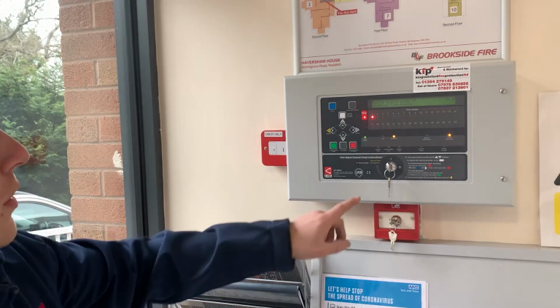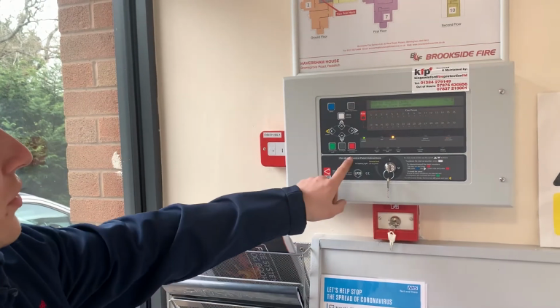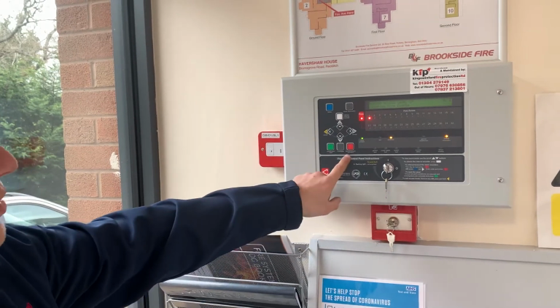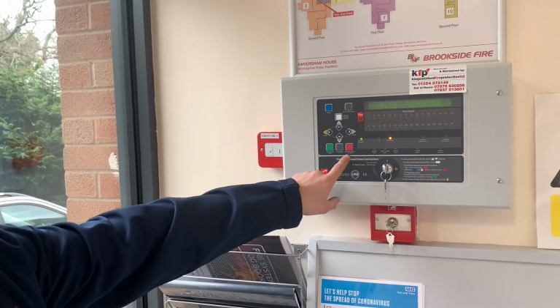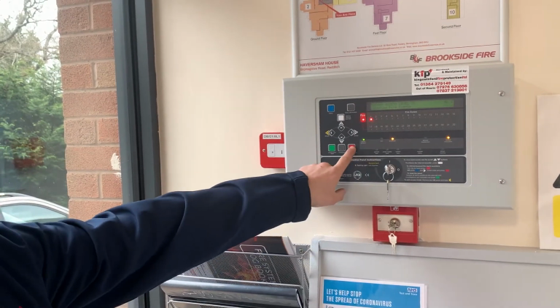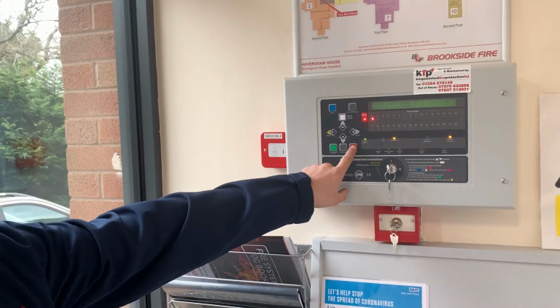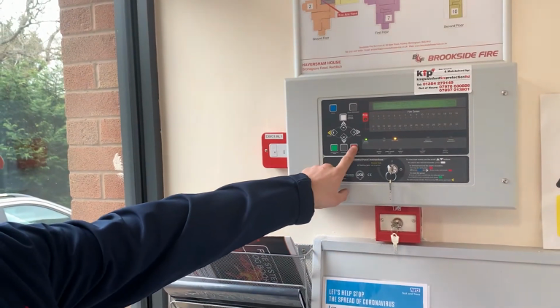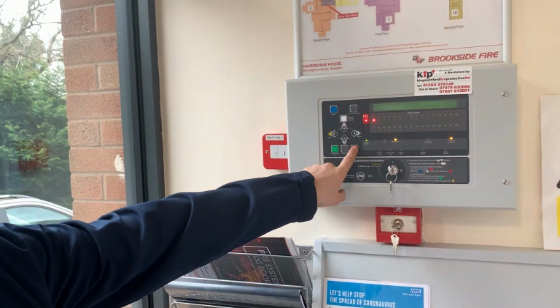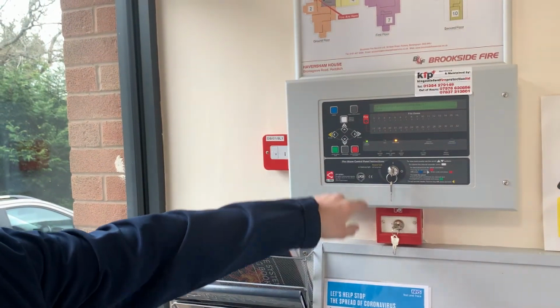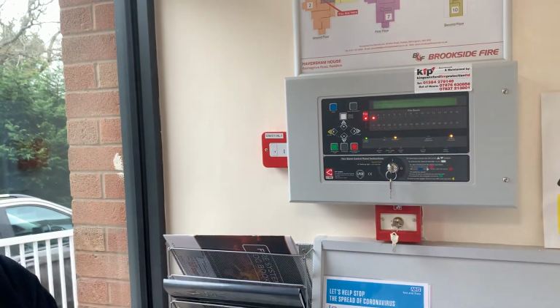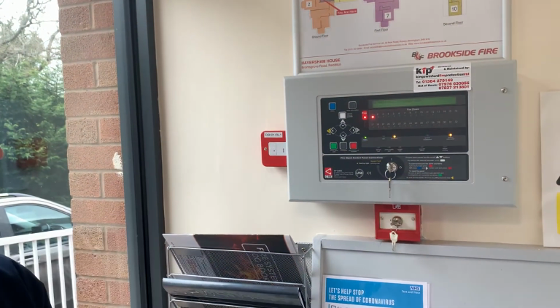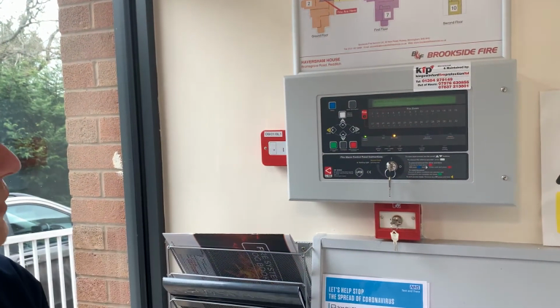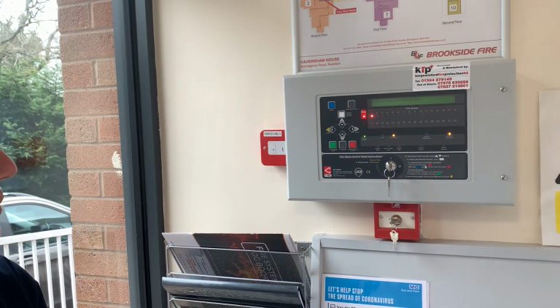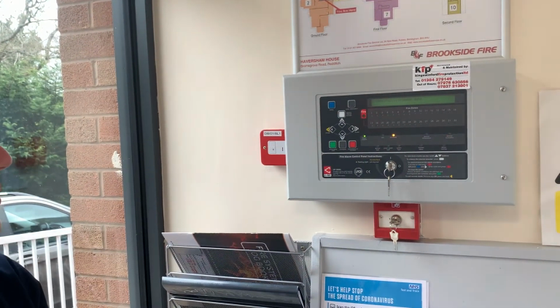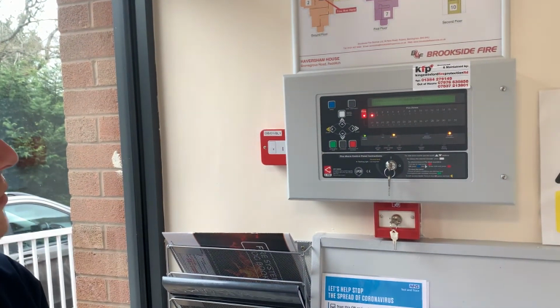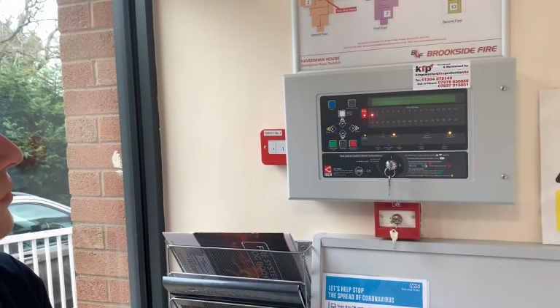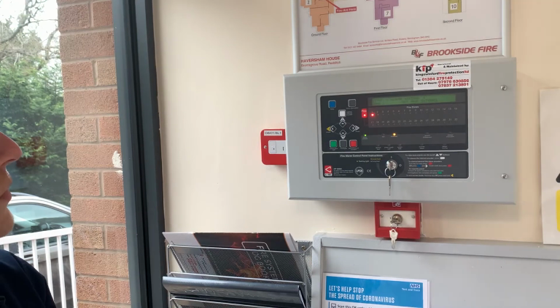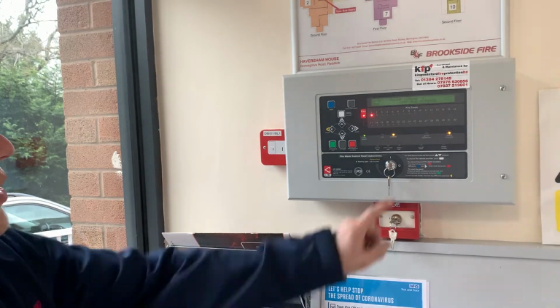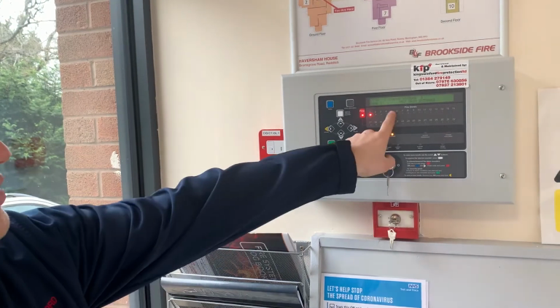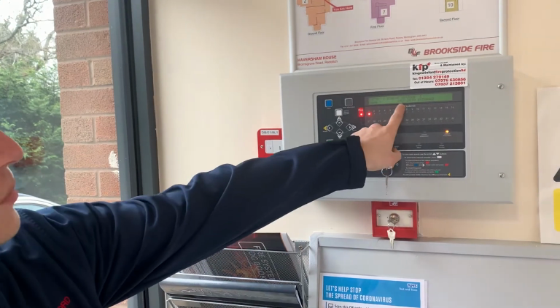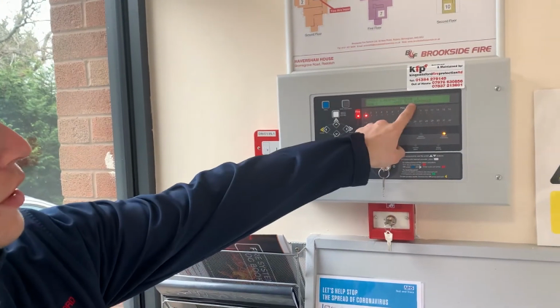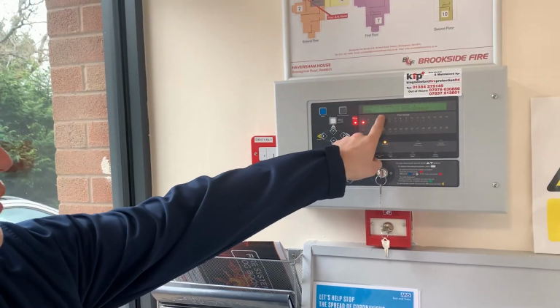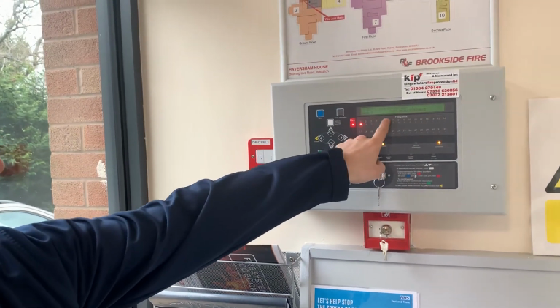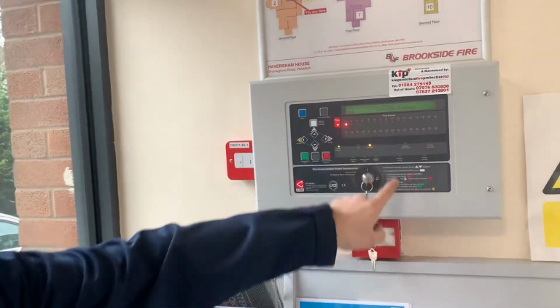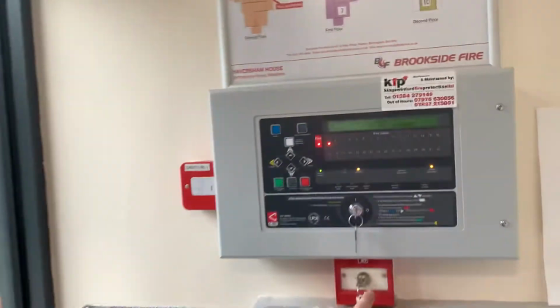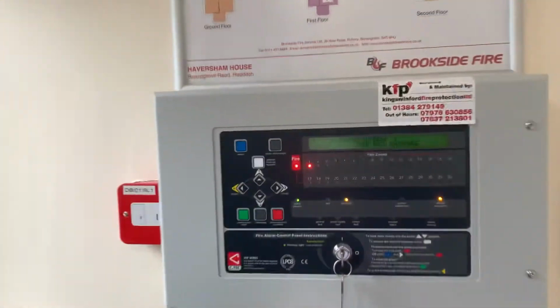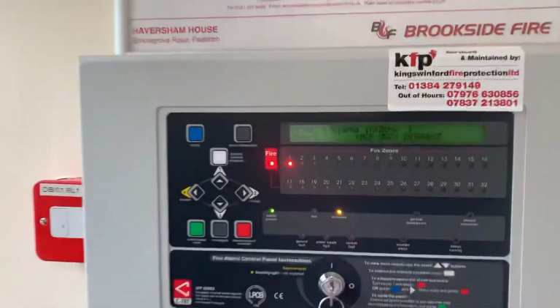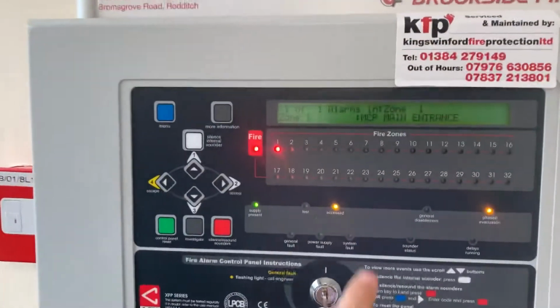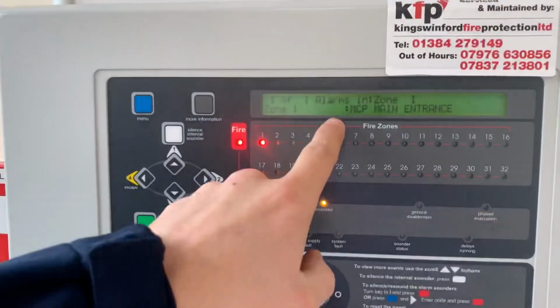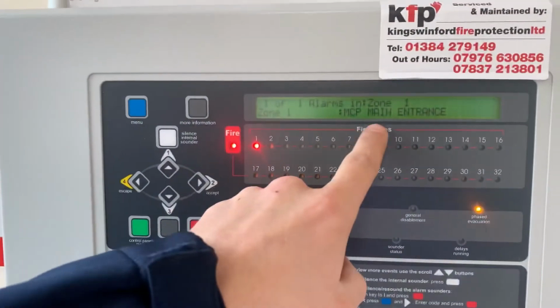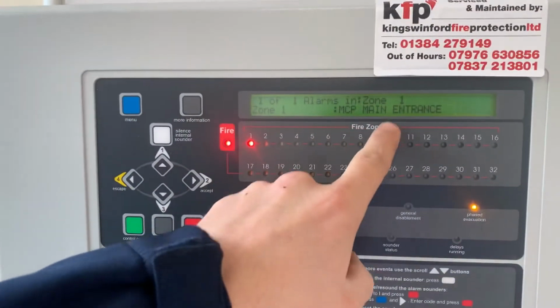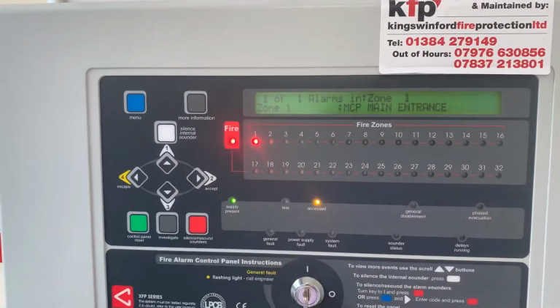To silence the panel, press the red button. Check the description of where the call point you've operated, which is the Manning Tricks Lobby.